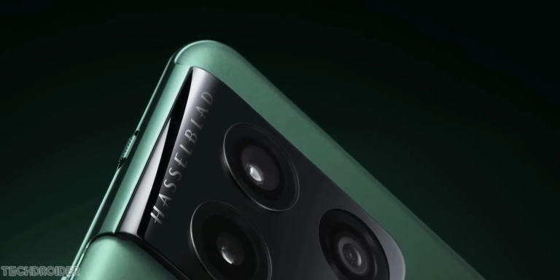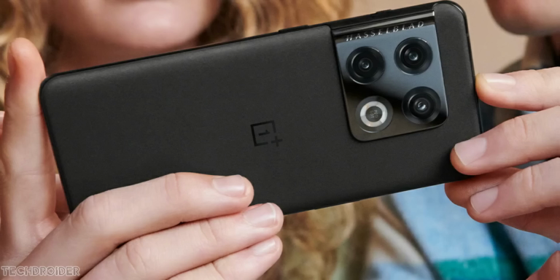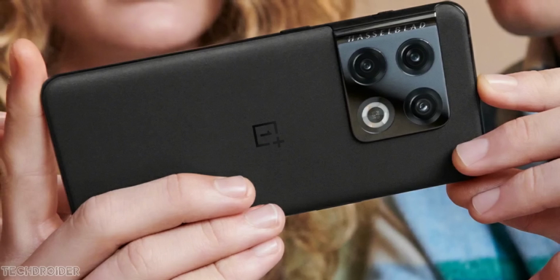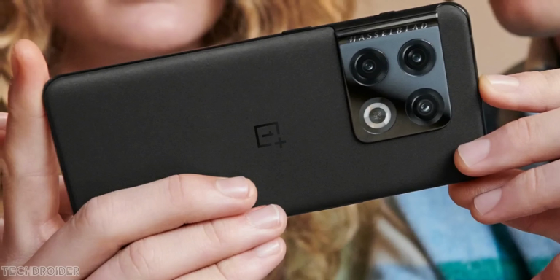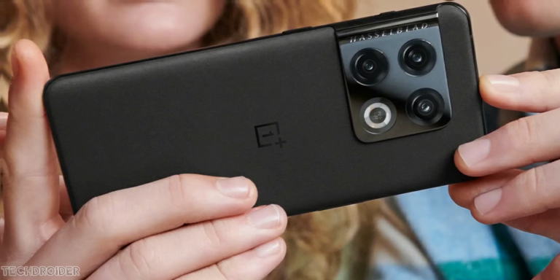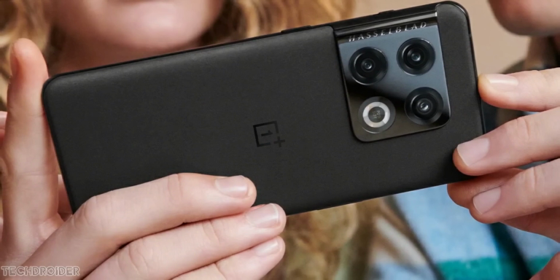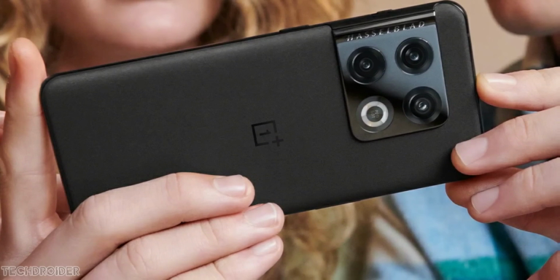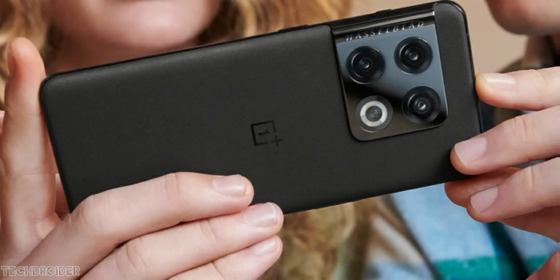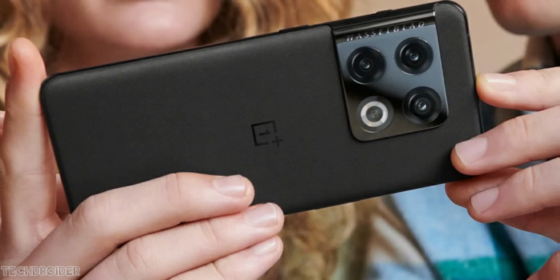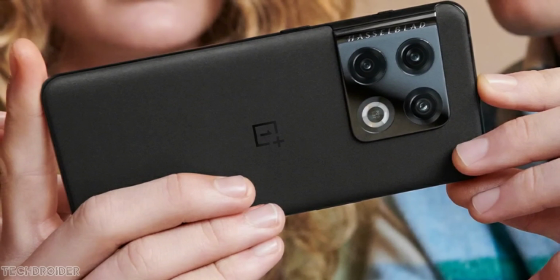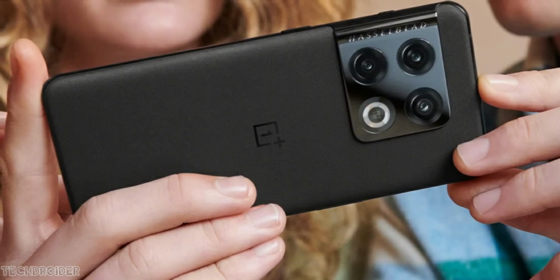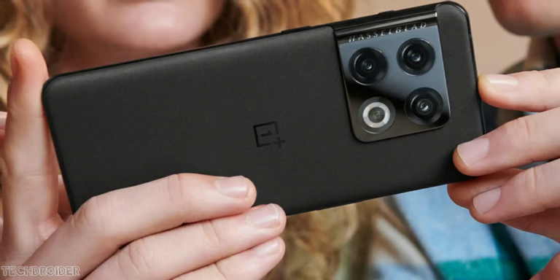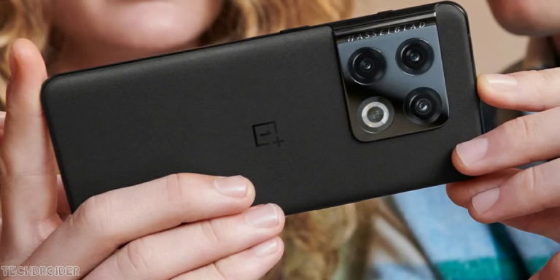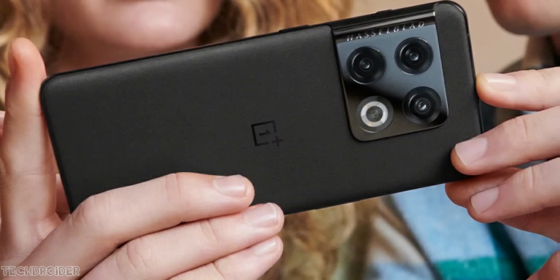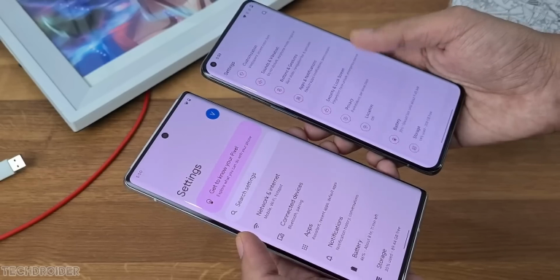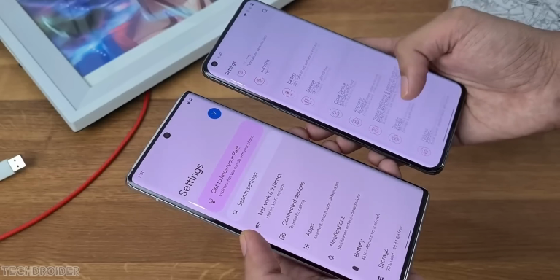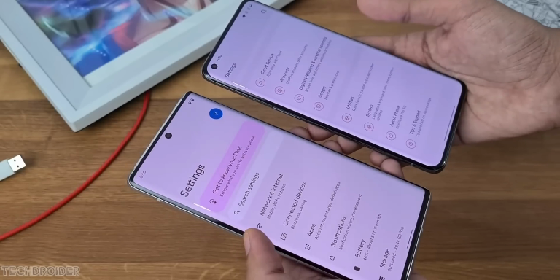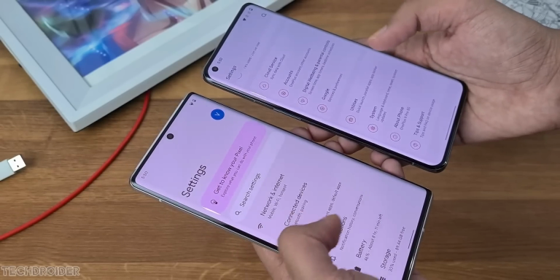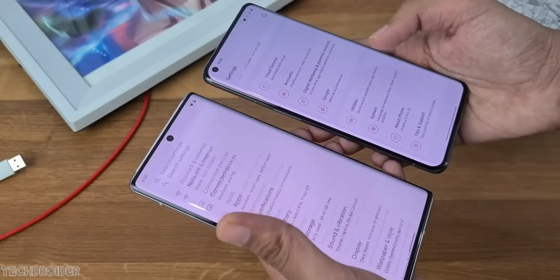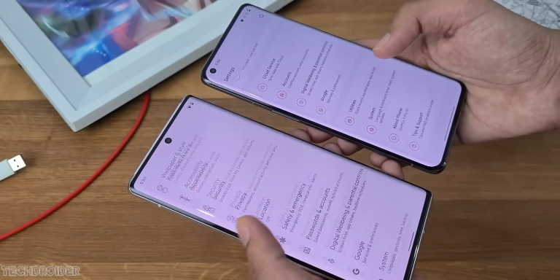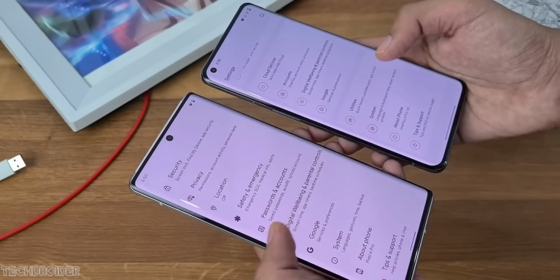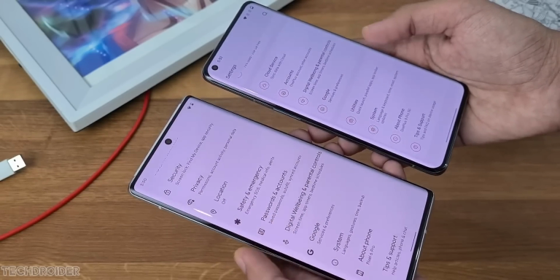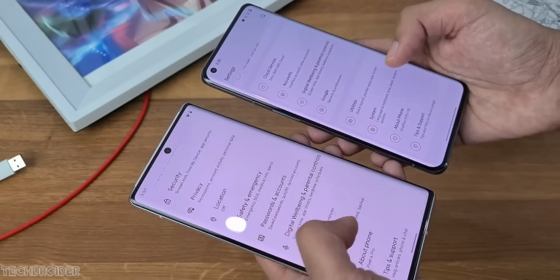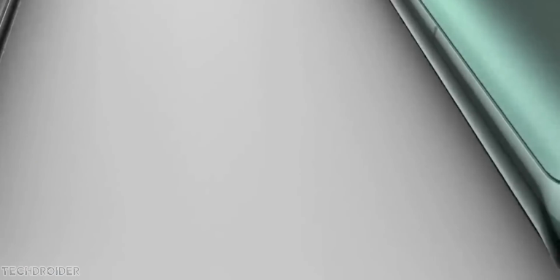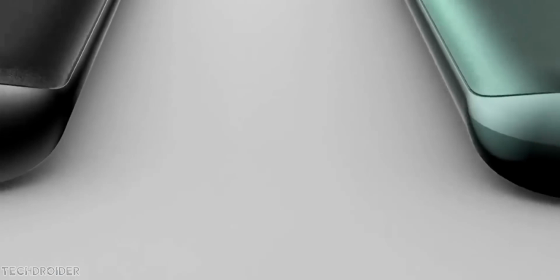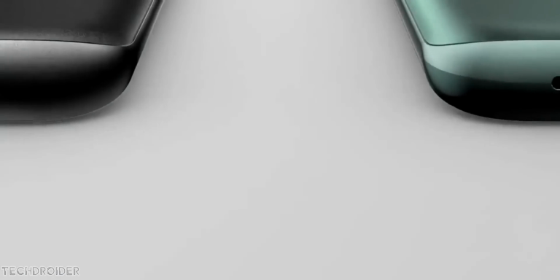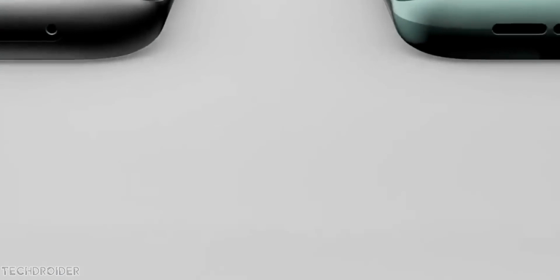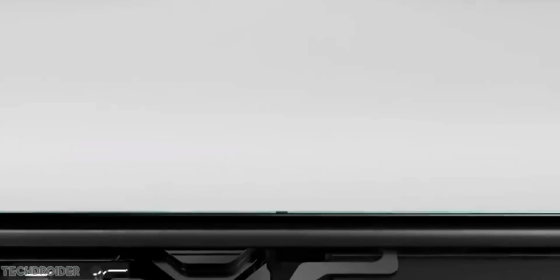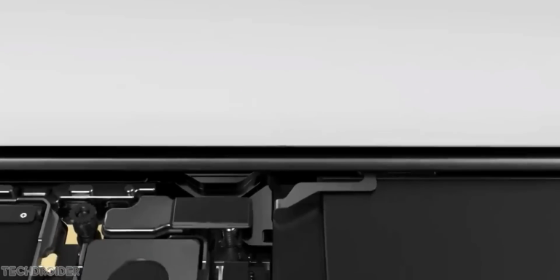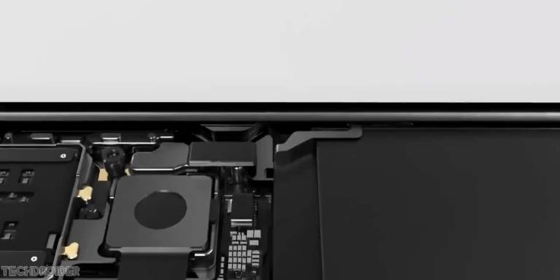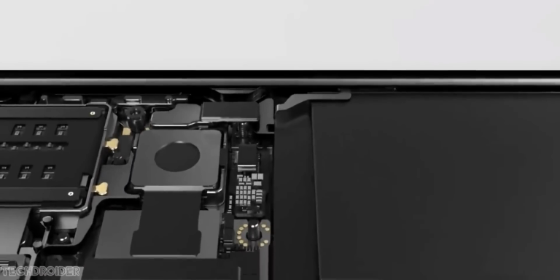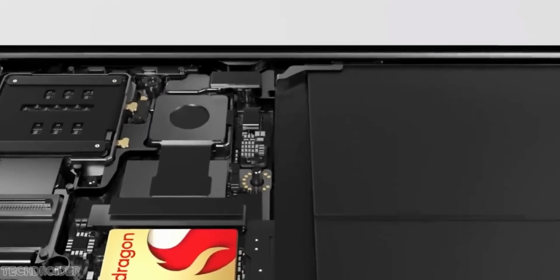The launch kicks off on January 11th for China, and soon after for India, the US, and Europe. Unboxing and hands-on coverage is coming really soon.